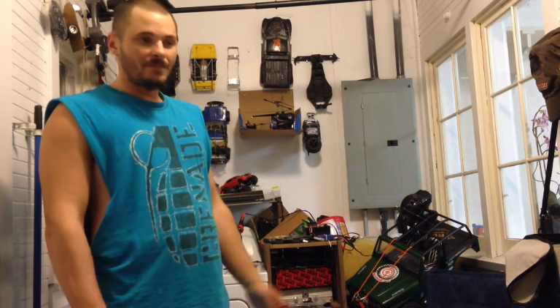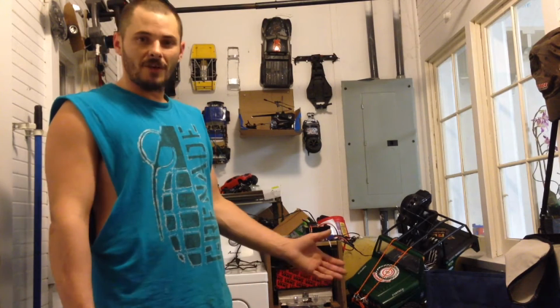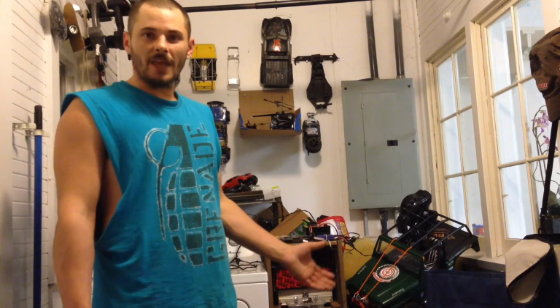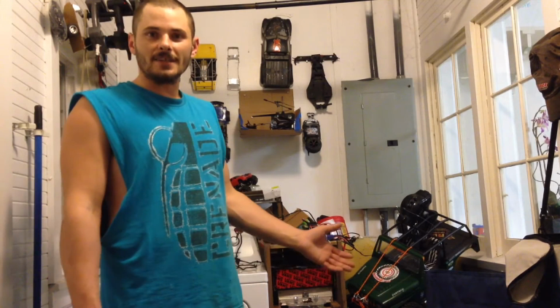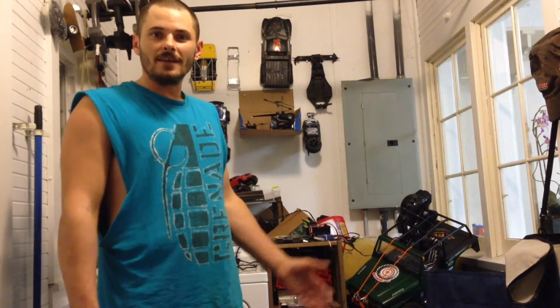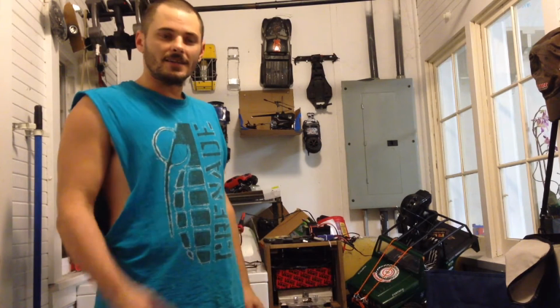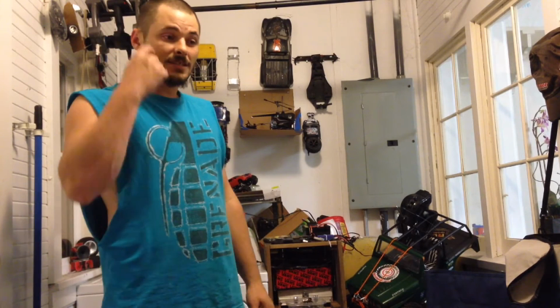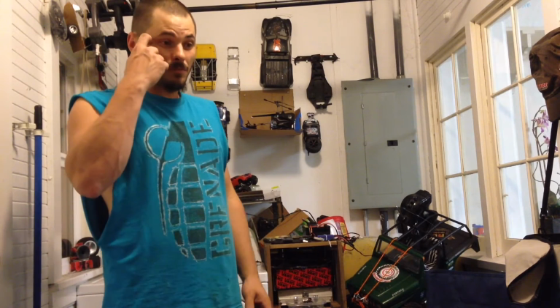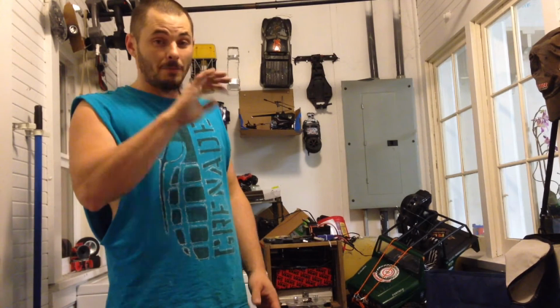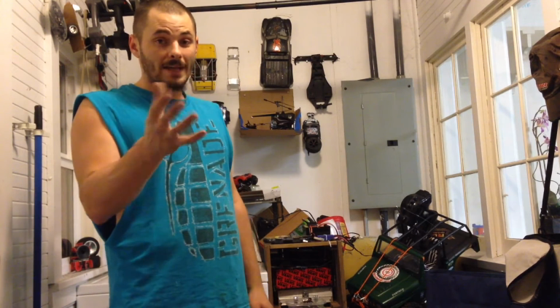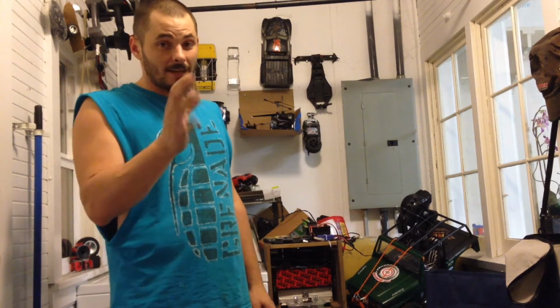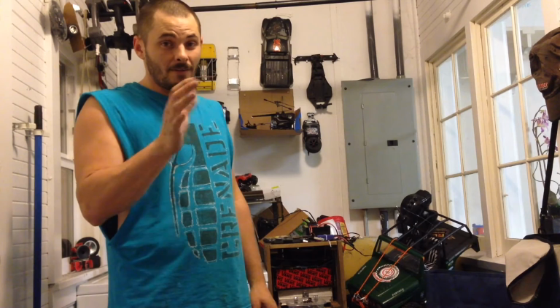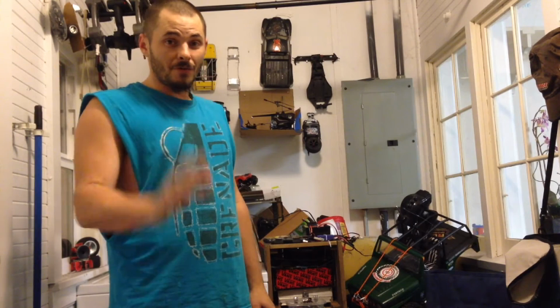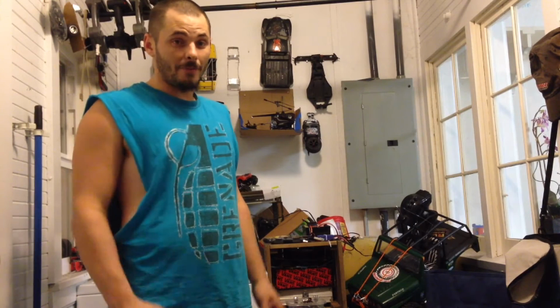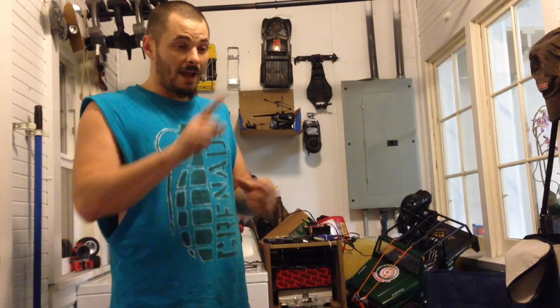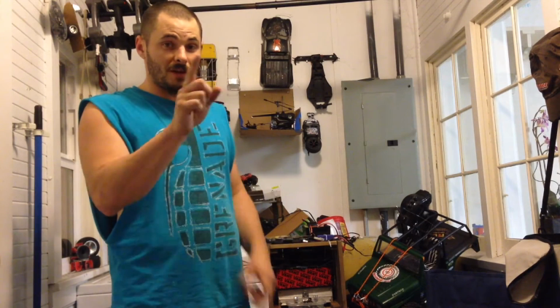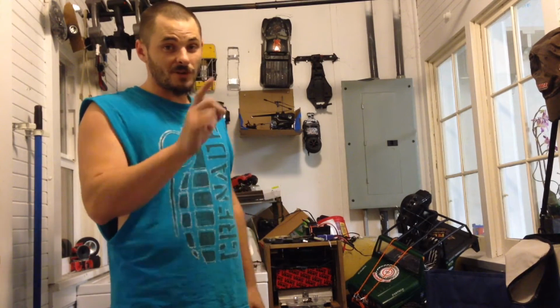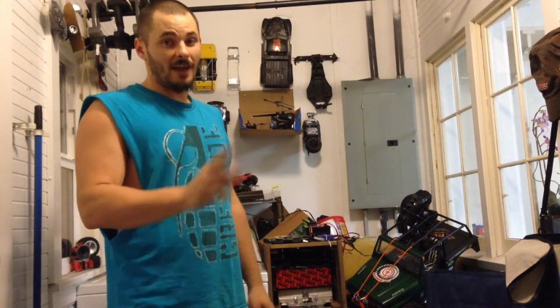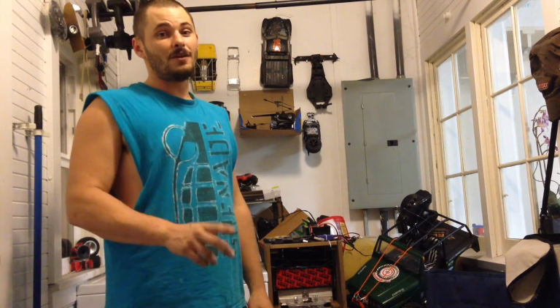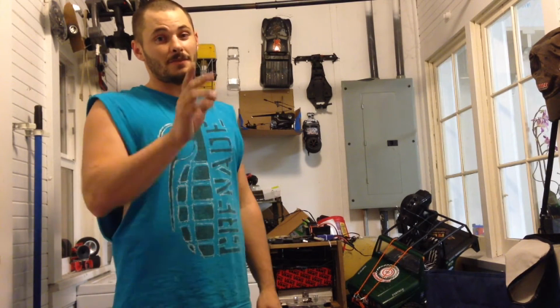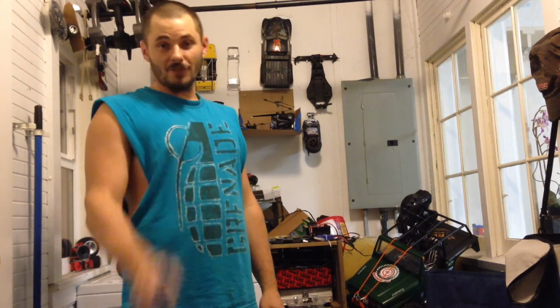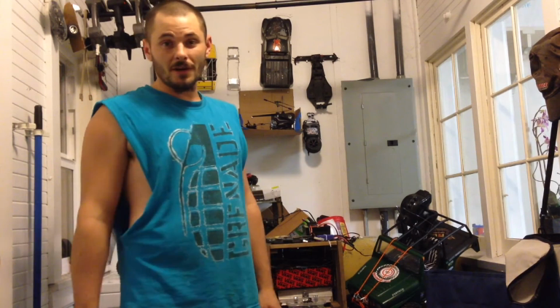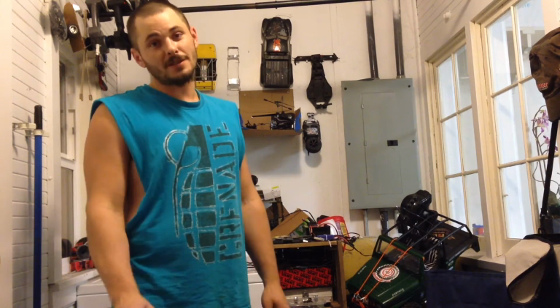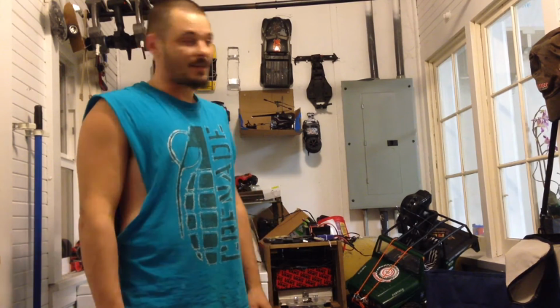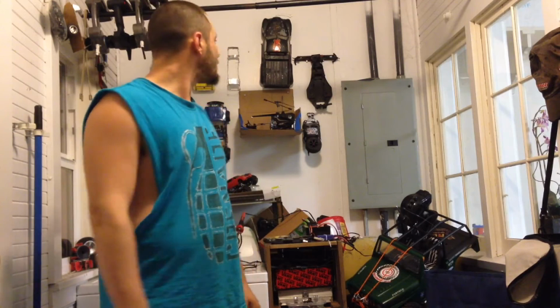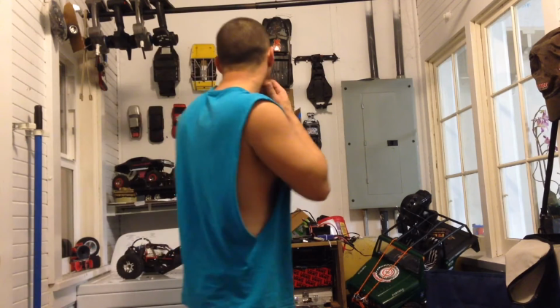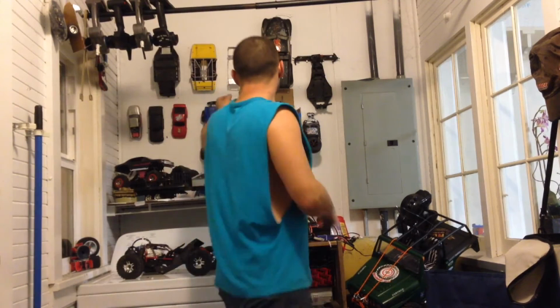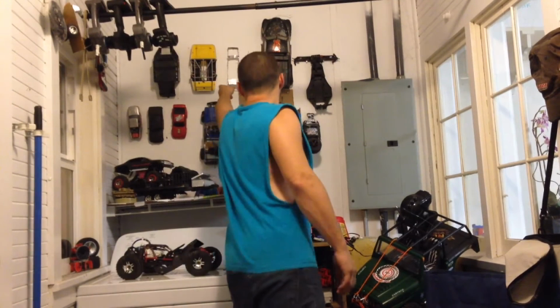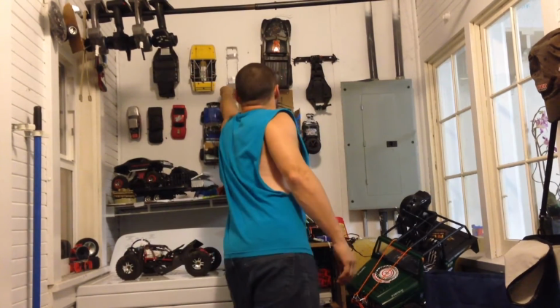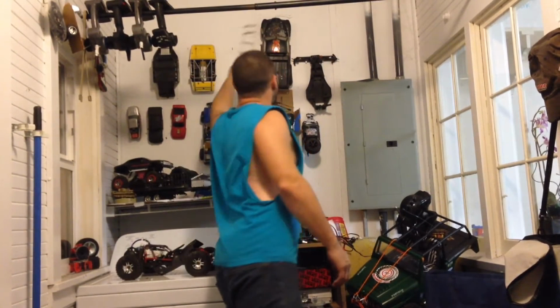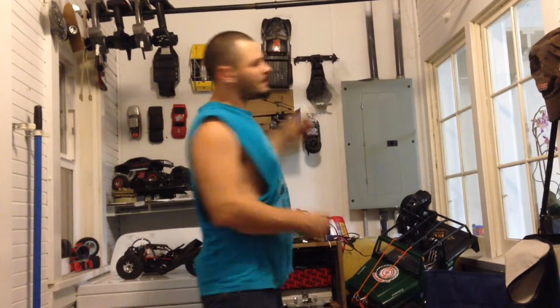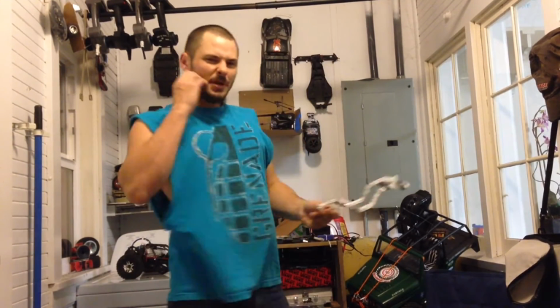Stuff ain't flexing because I just ran plastic over the bottom — I might have to reinforce that with some kind of aluminum or something like that.